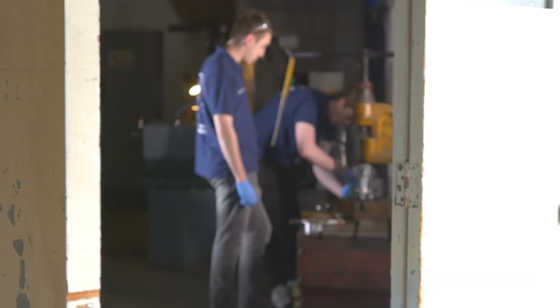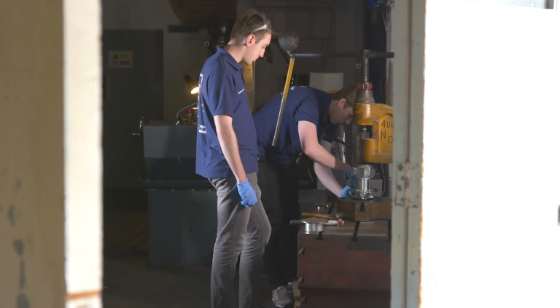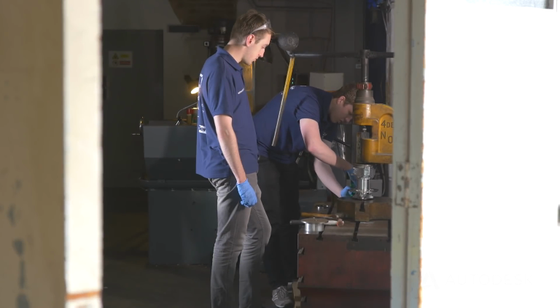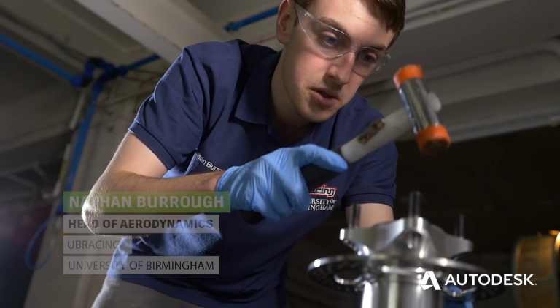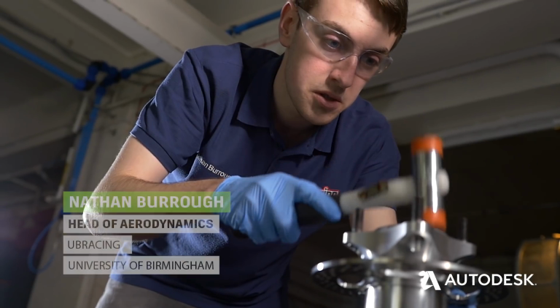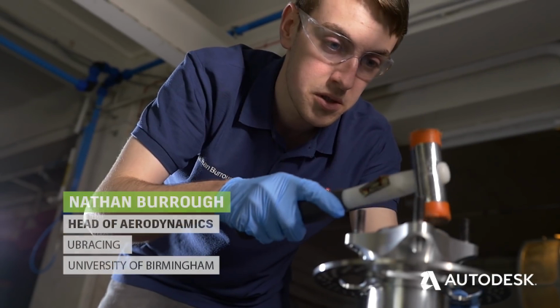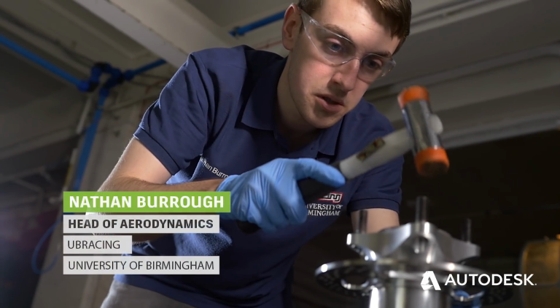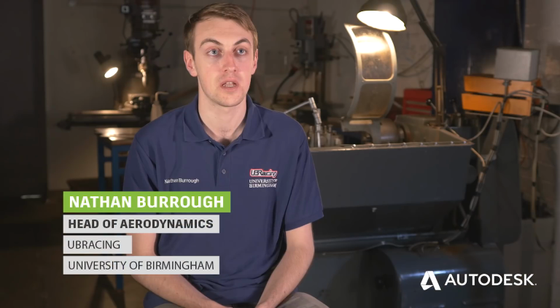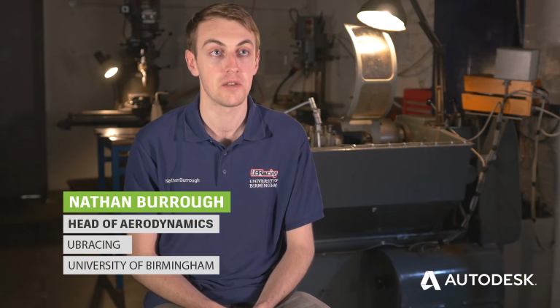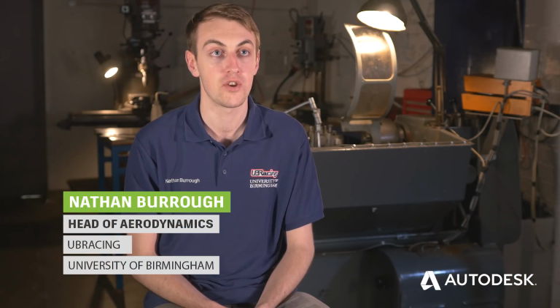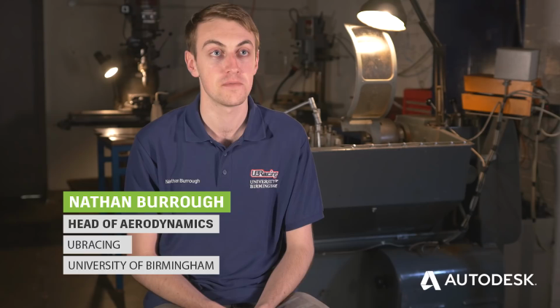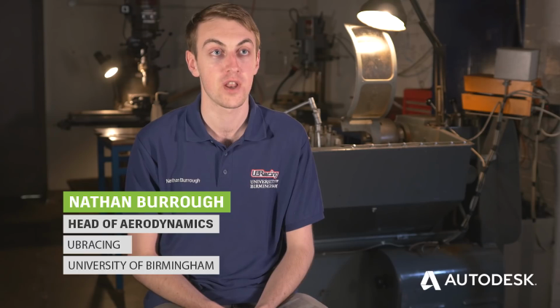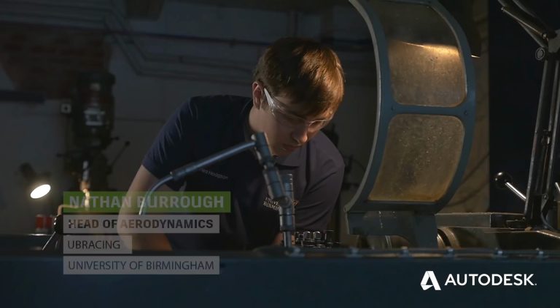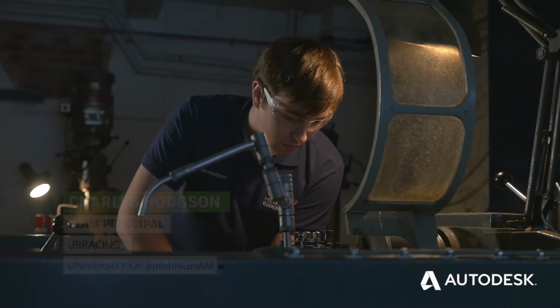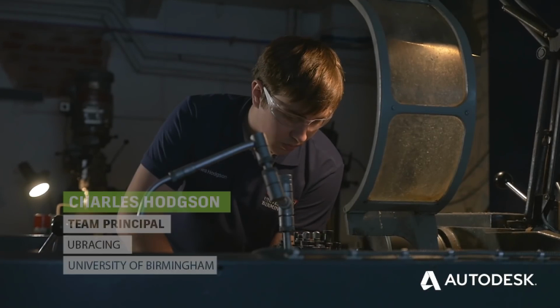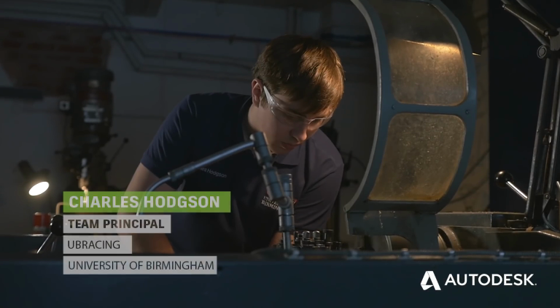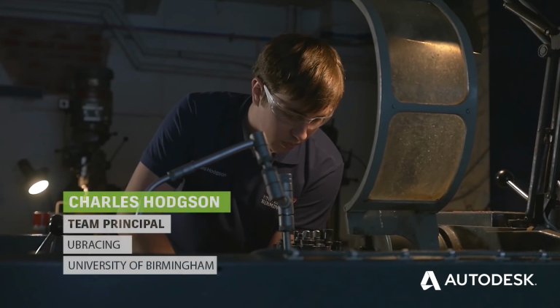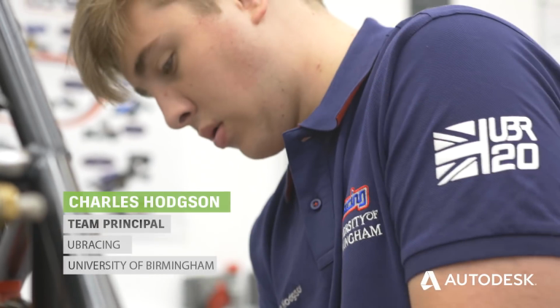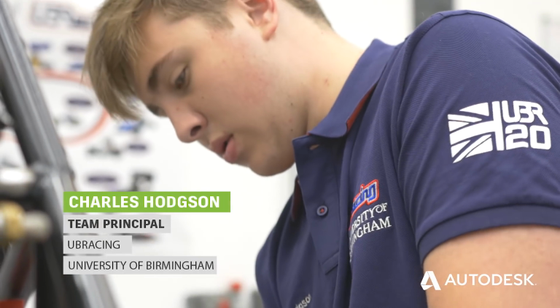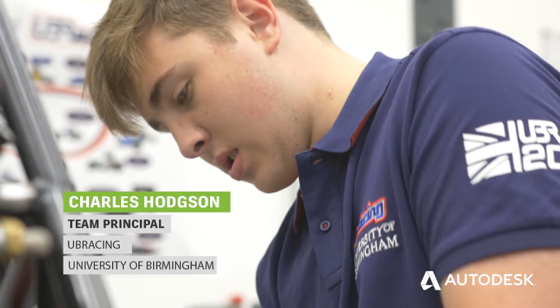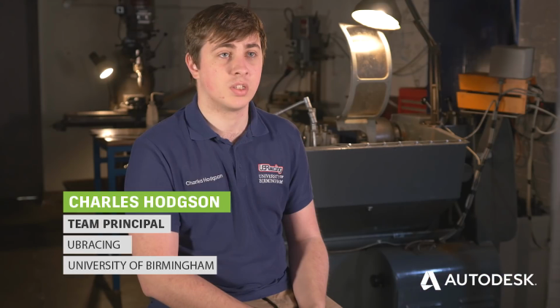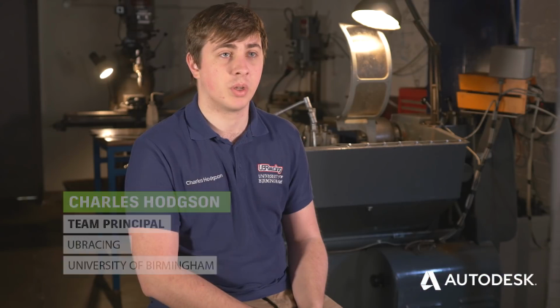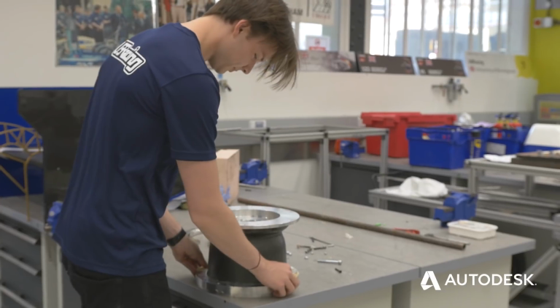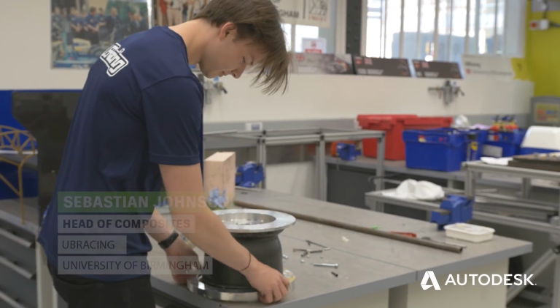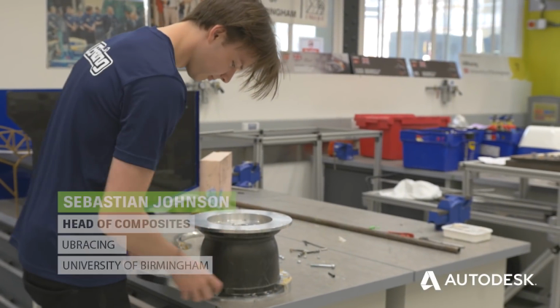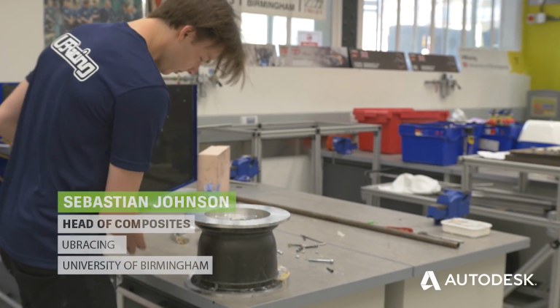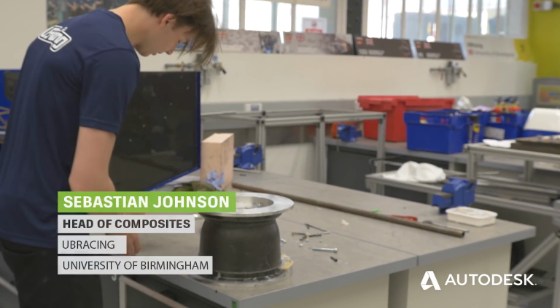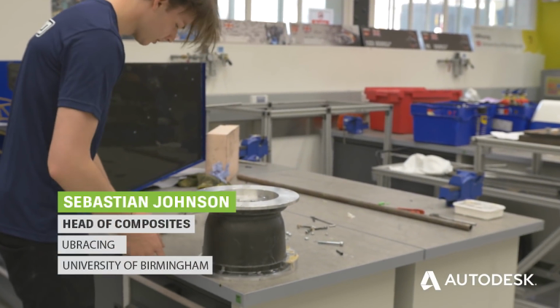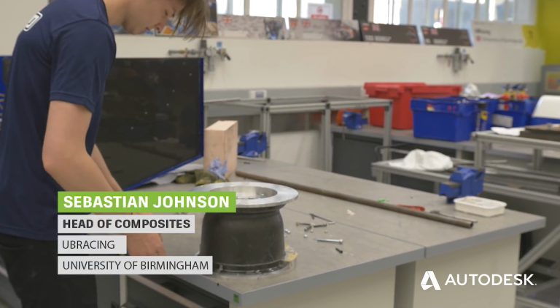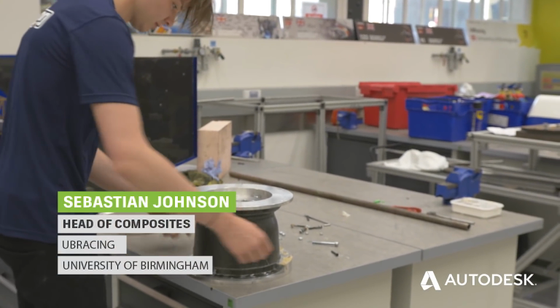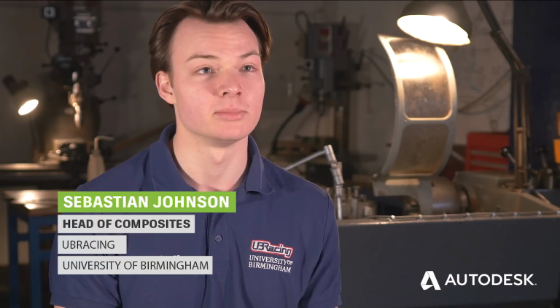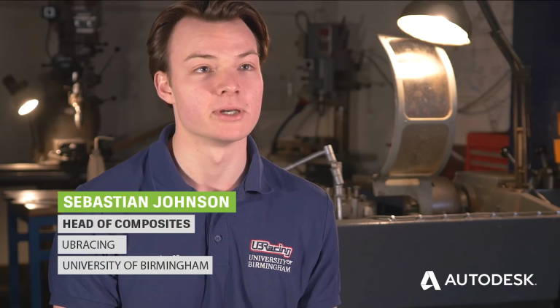I'm Nathan Borough, a third year mechanical engineering student and I'm Head of Aerodynamics and Vehicle Dynamics. I'm Charlie Hodgson, Team Principal for UV Racing at the University of Birmingham. I'm Seb, Head of Composites at the University of Birmingham Formula Student Team, UV Racing.